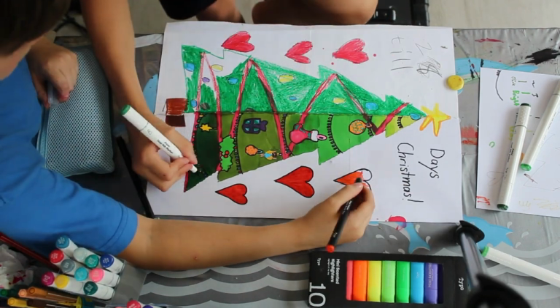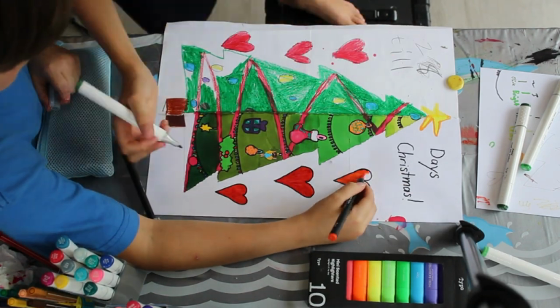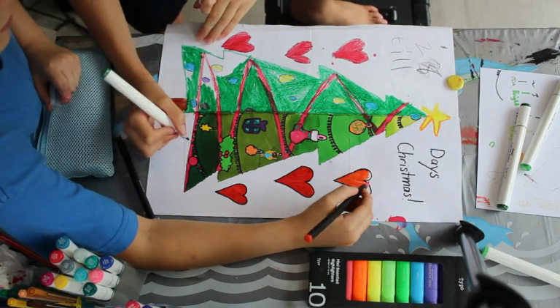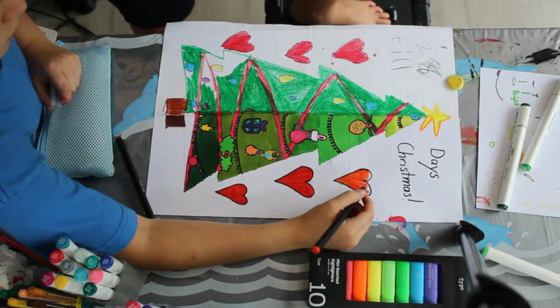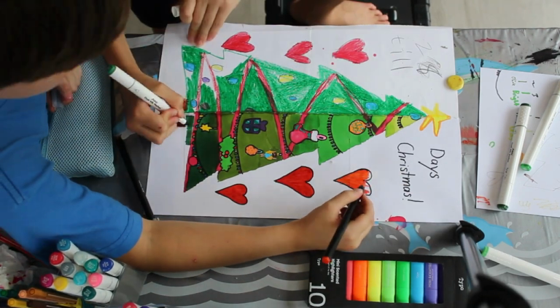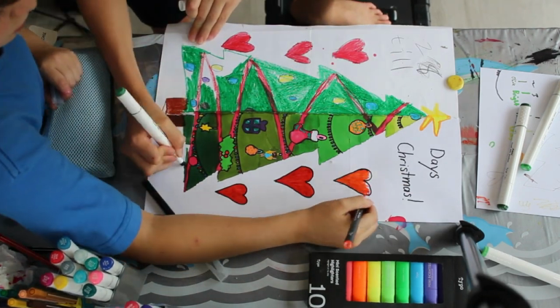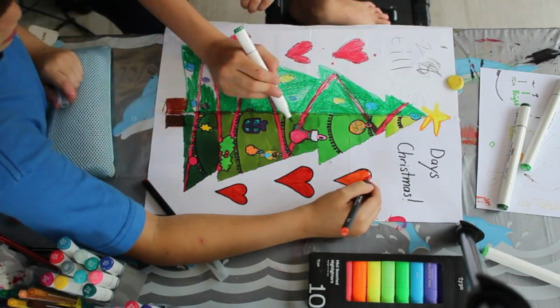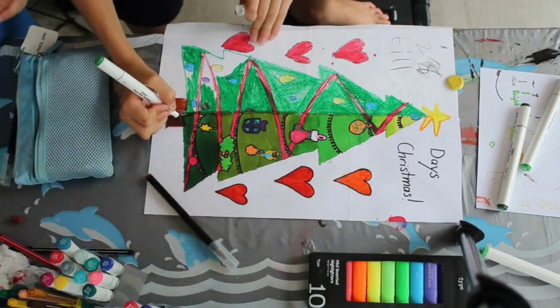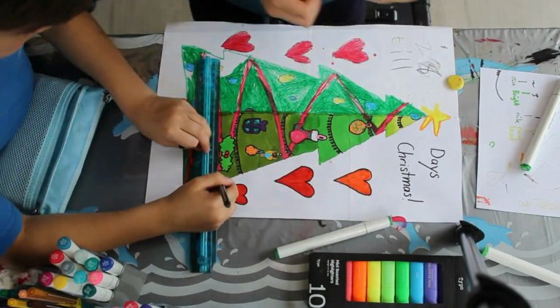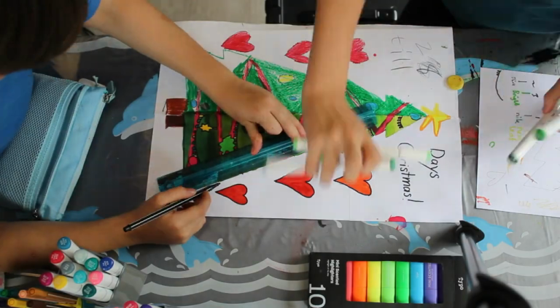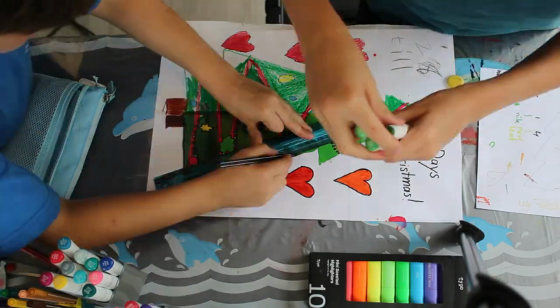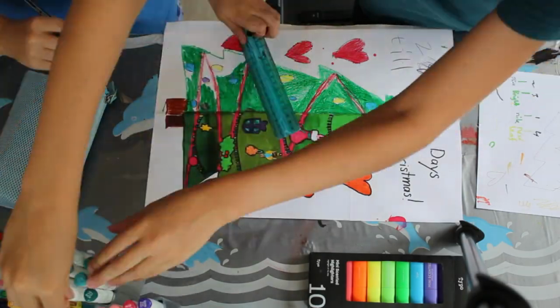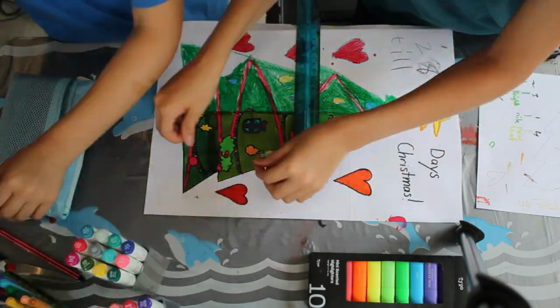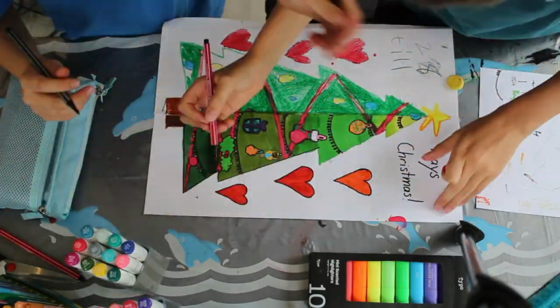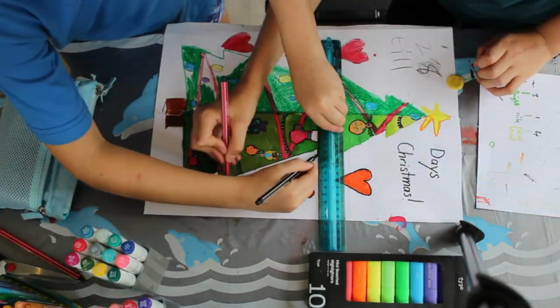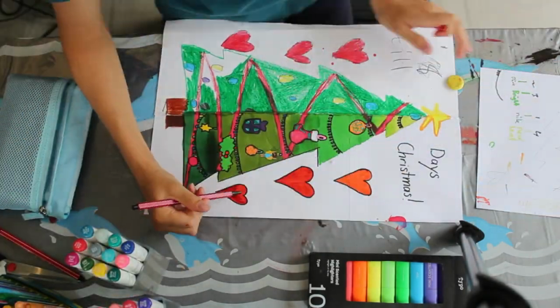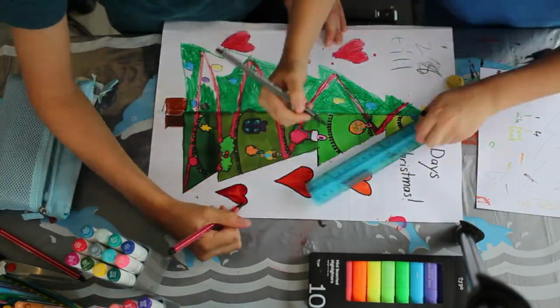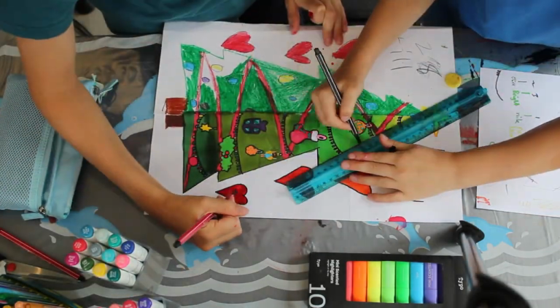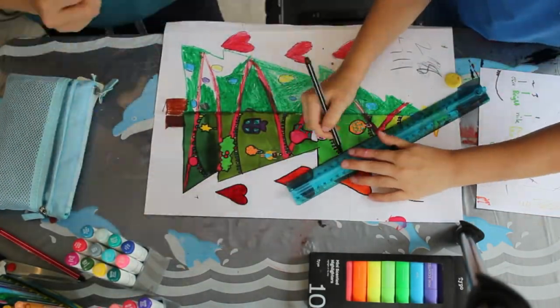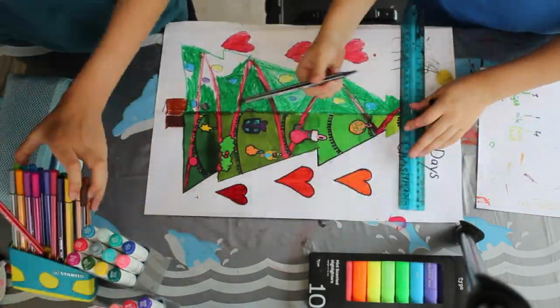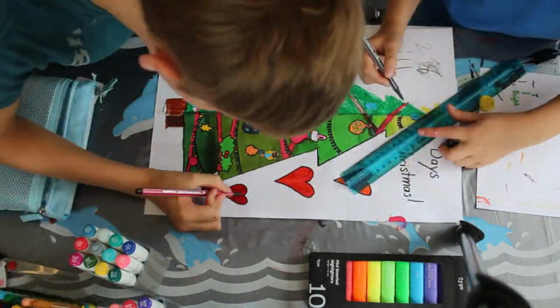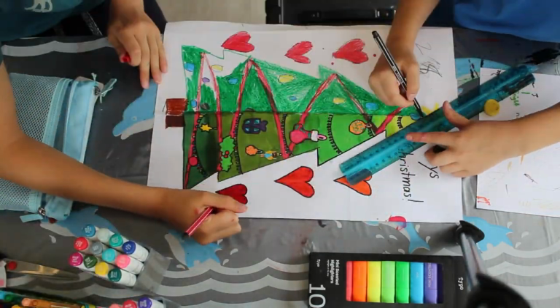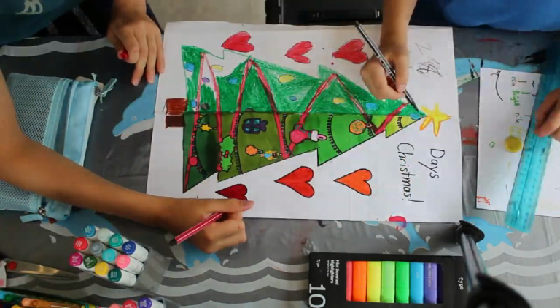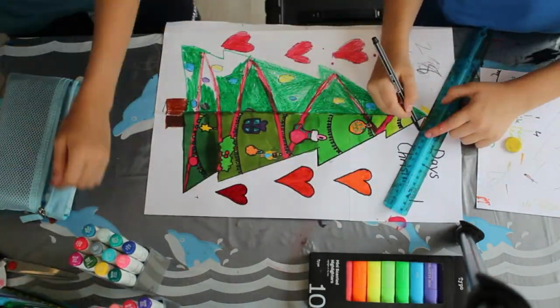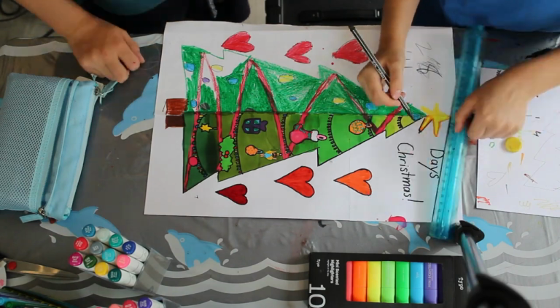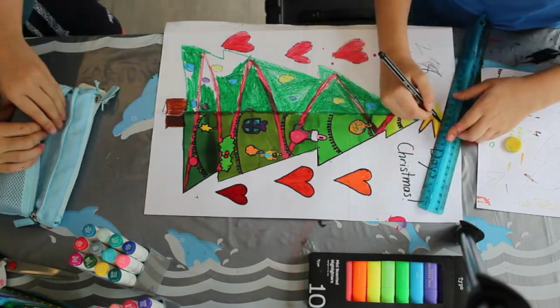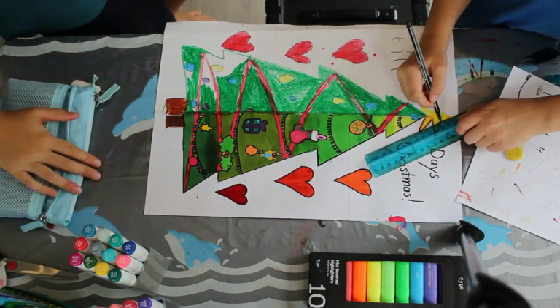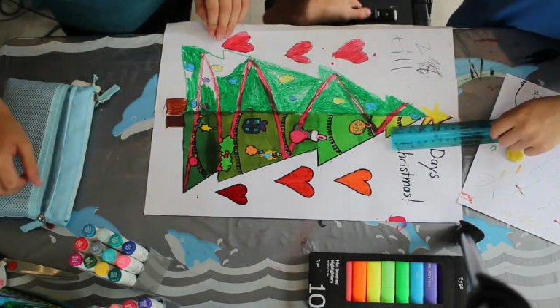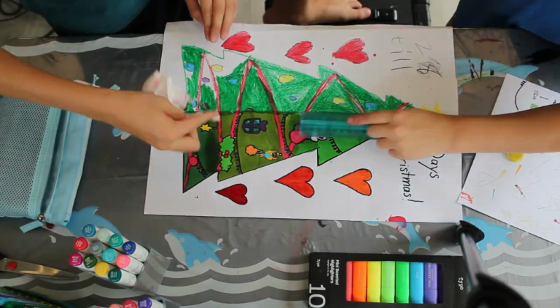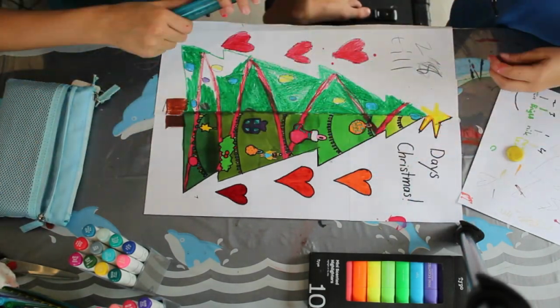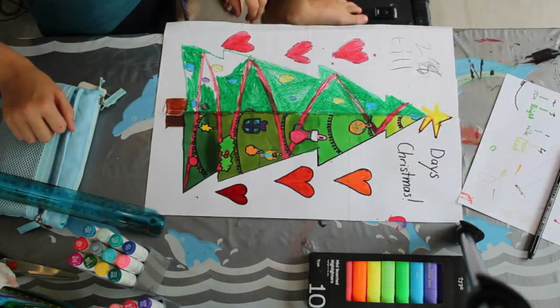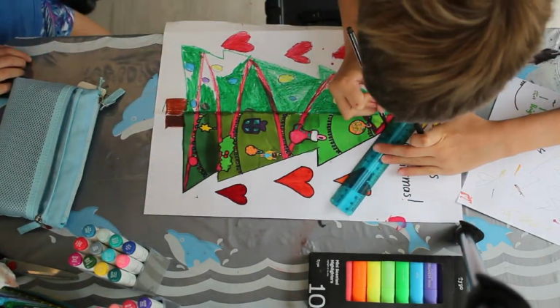We also made sure to add the hearts on the side of the page as we are fully mirroring the other side of the Christmas tree. A bit more outlining and some finishing touches and it actually looks really good.